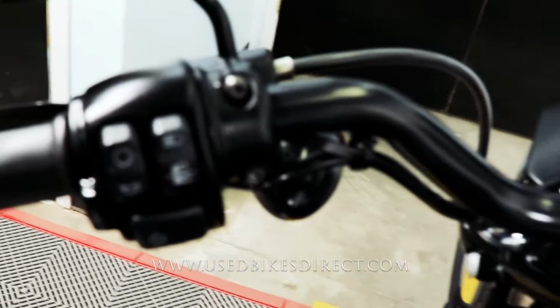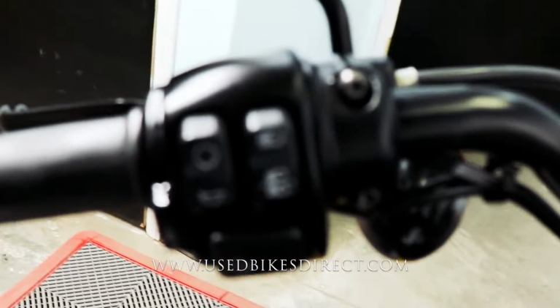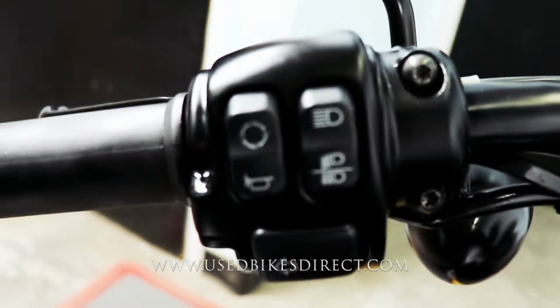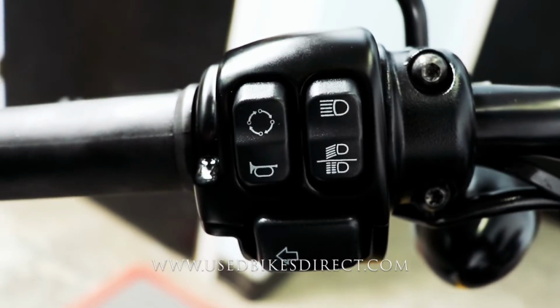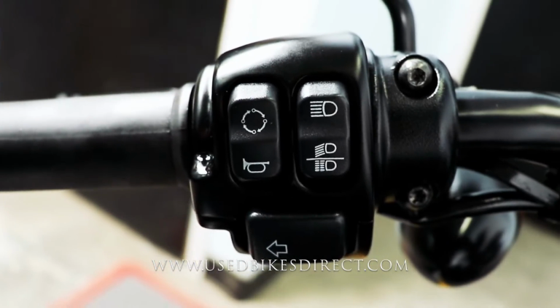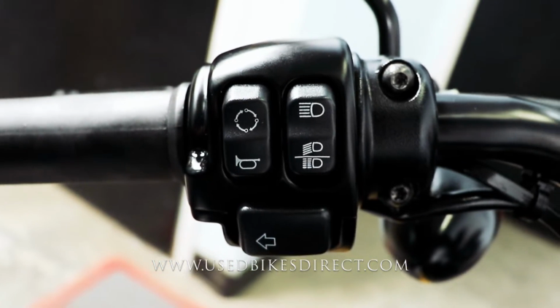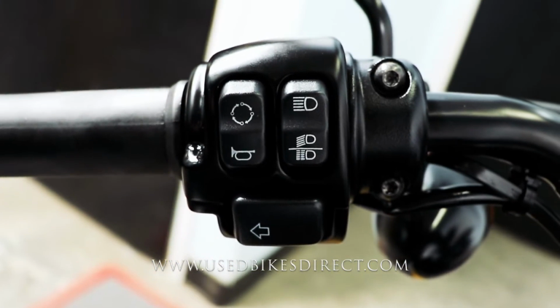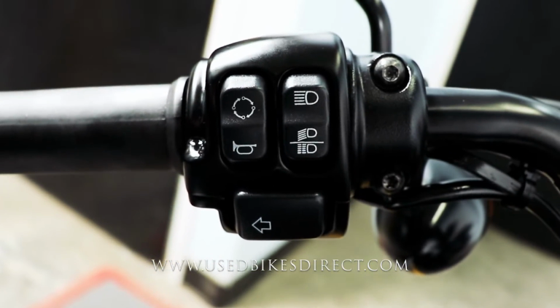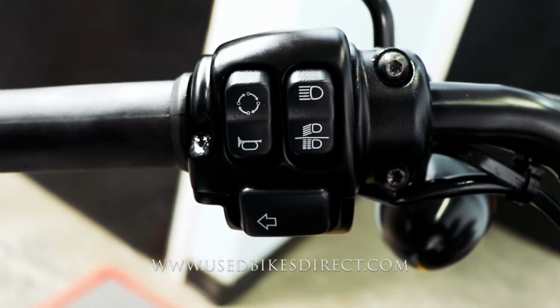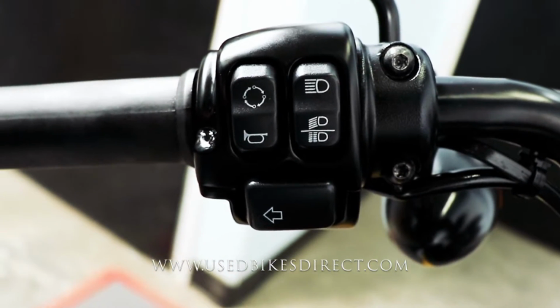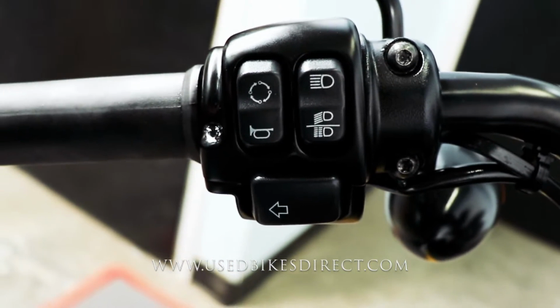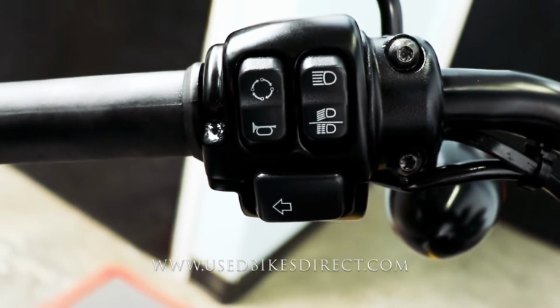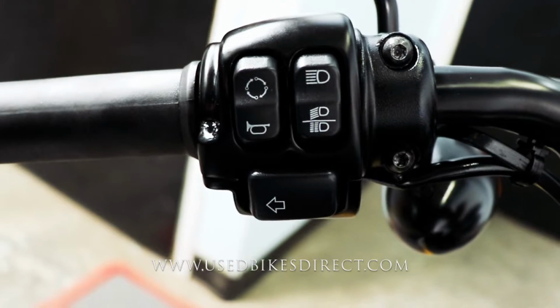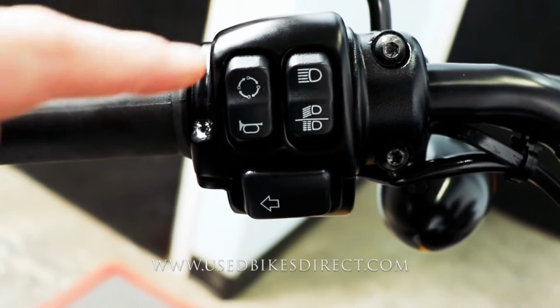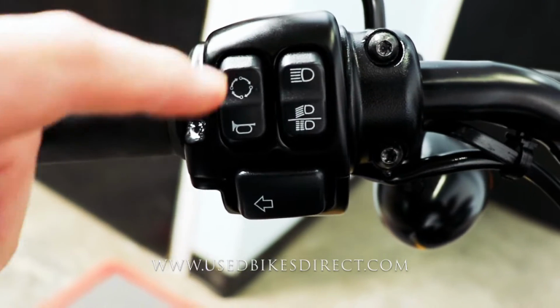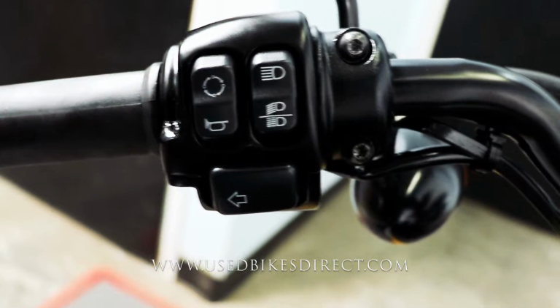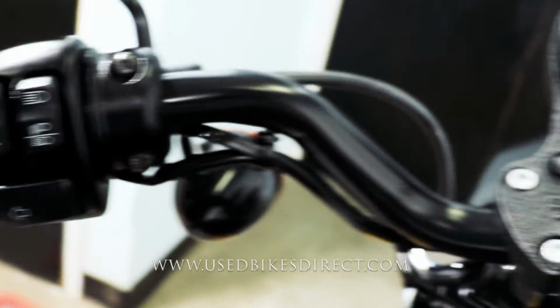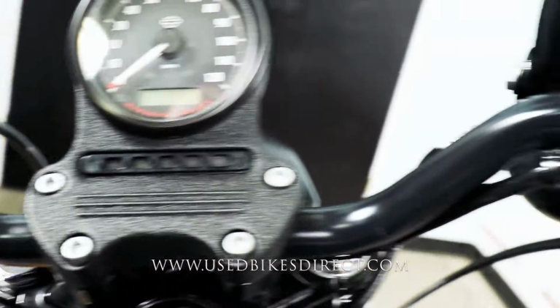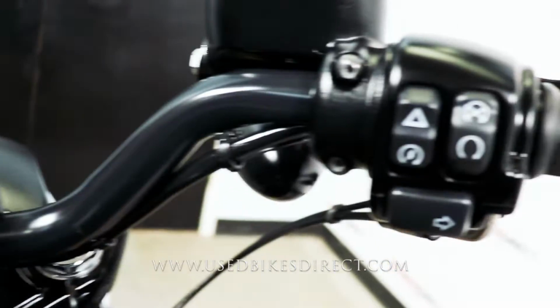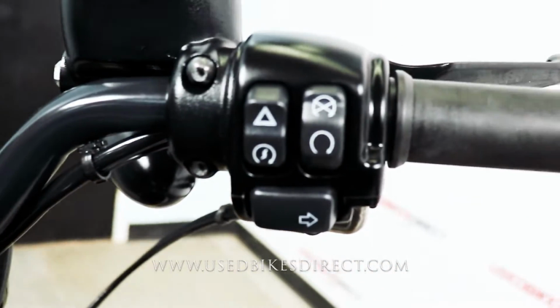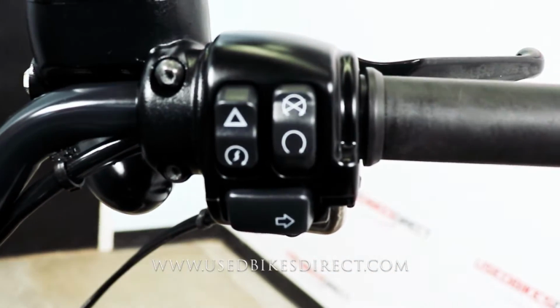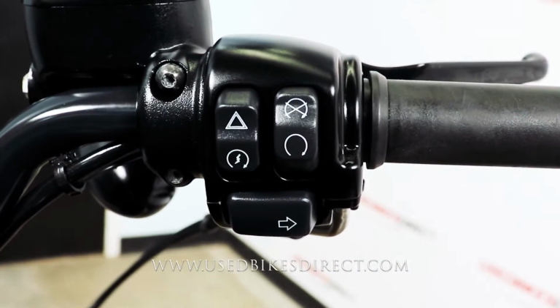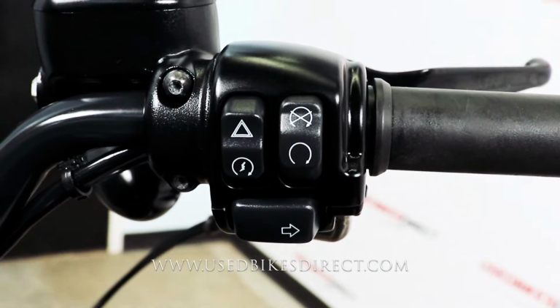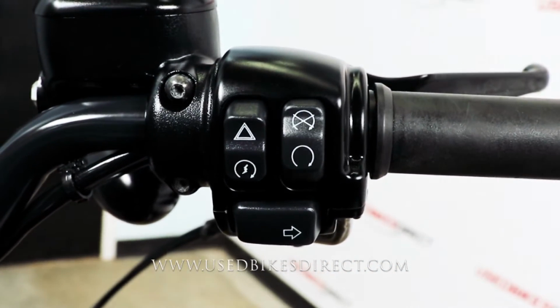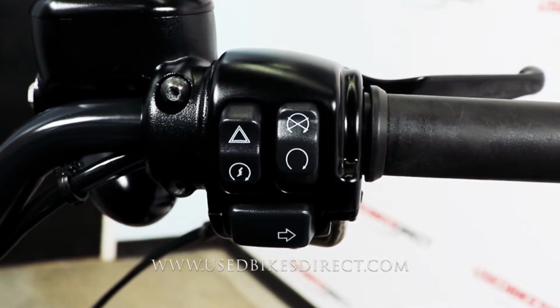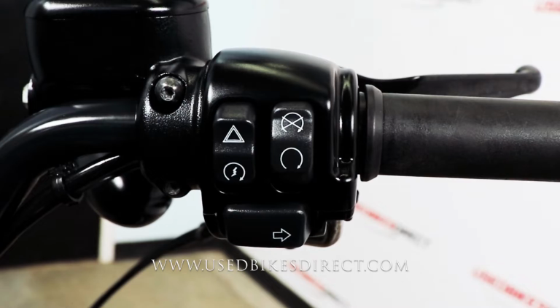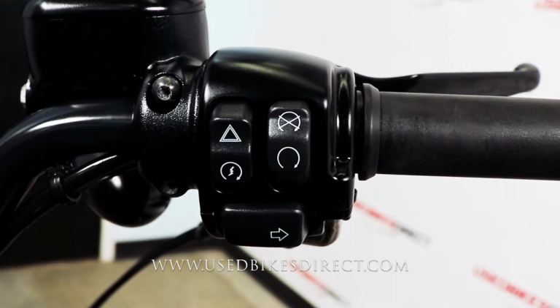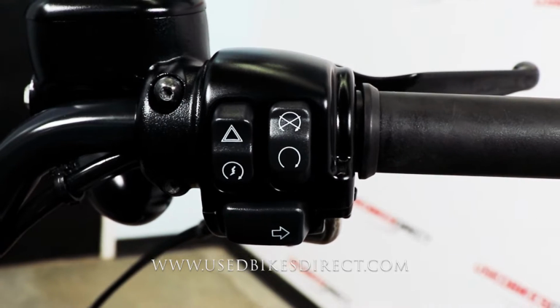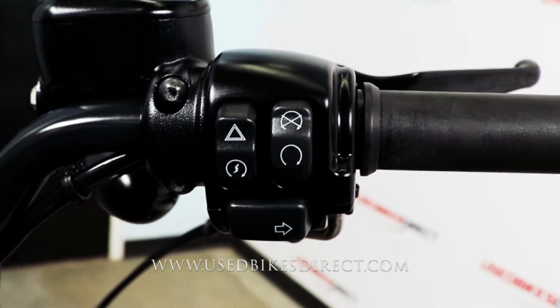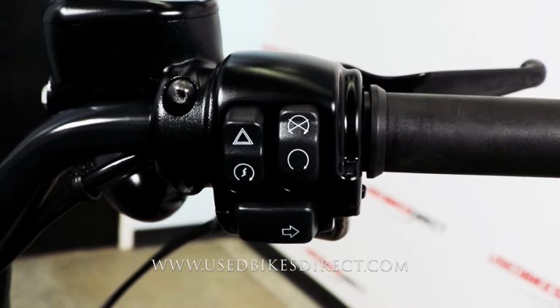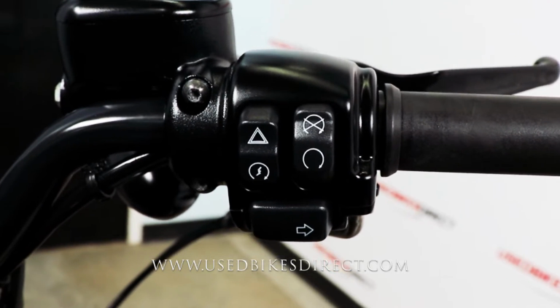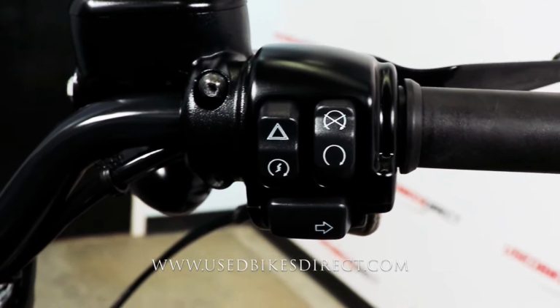Hopping up top, taking a look at those controls. You're going to have the standard headlight, left turn signal, and horn on the left-hand side, as well as that trip button. Sweeping over to the right, you're going to have your kill switch, starter button, four-way emergency flashers, and that right turn signal.